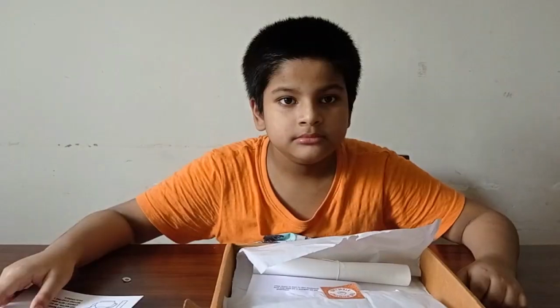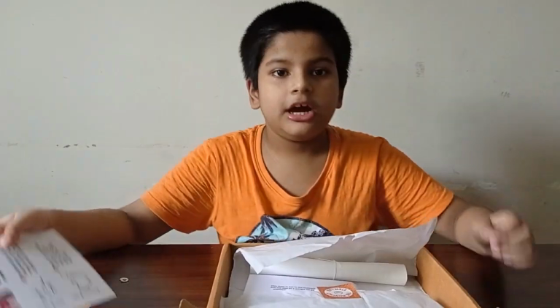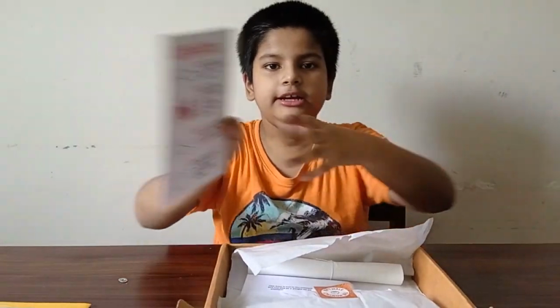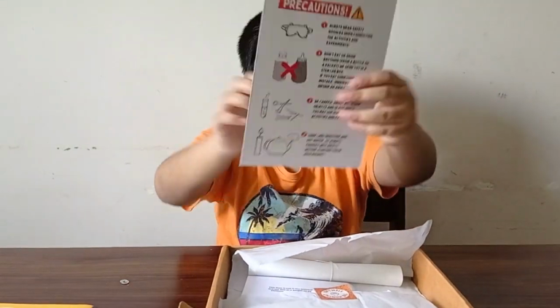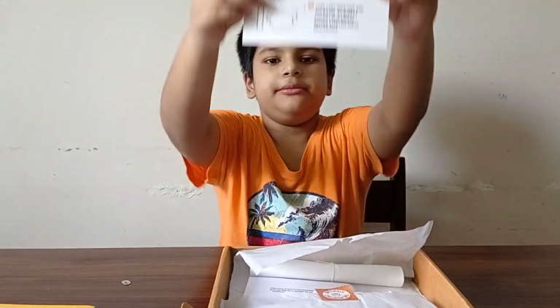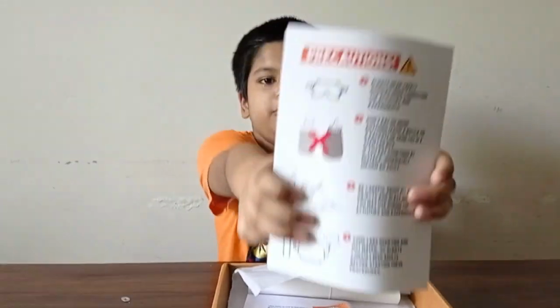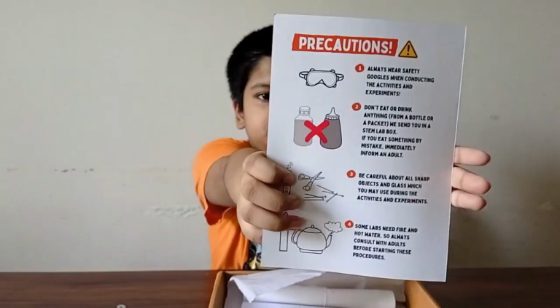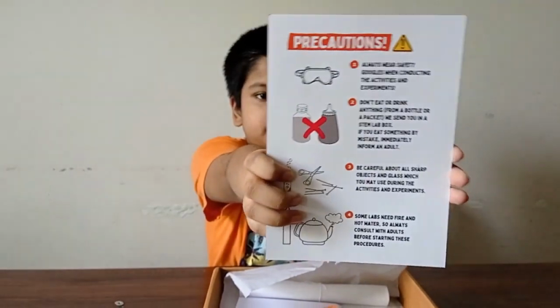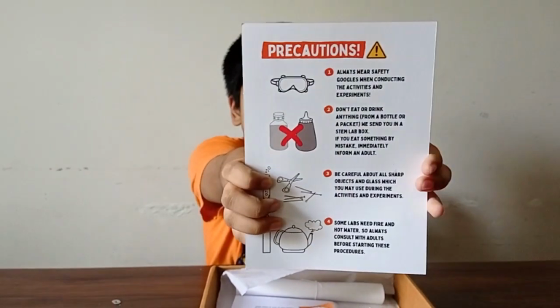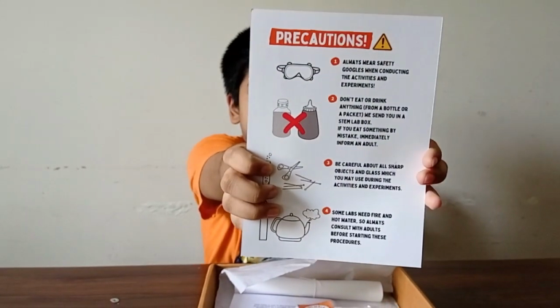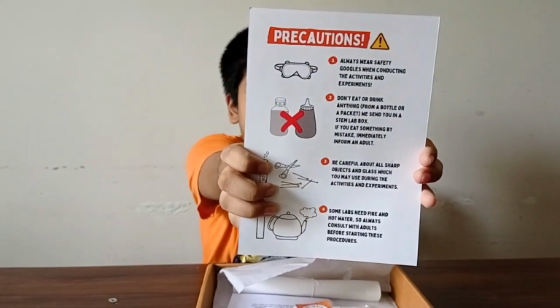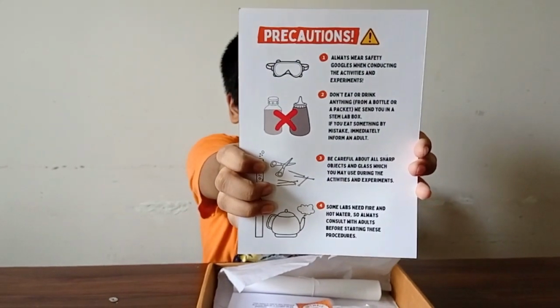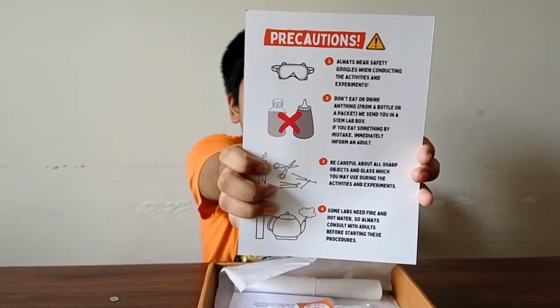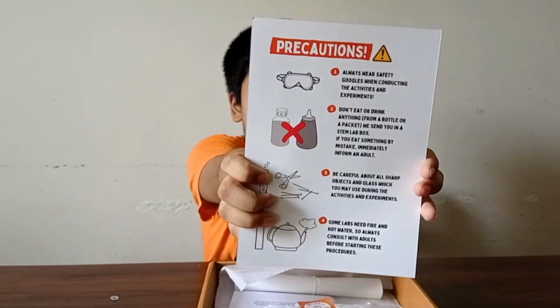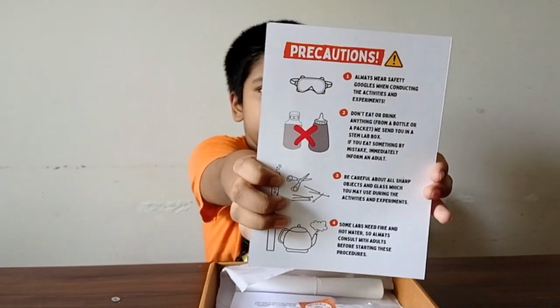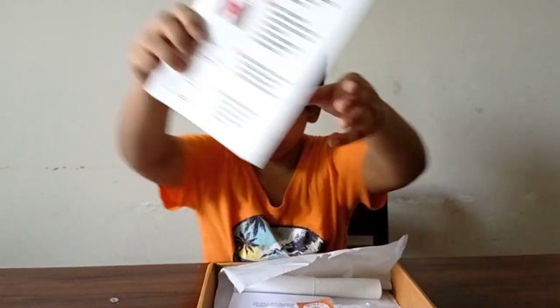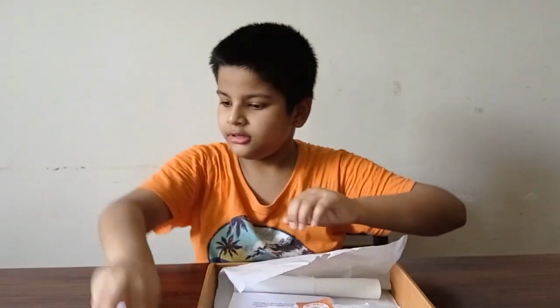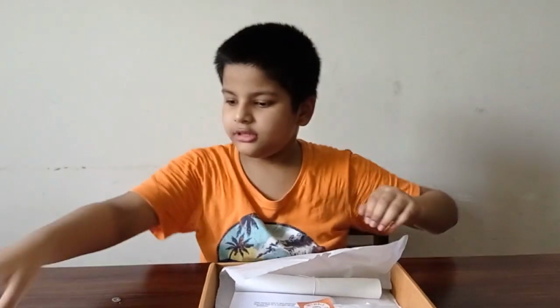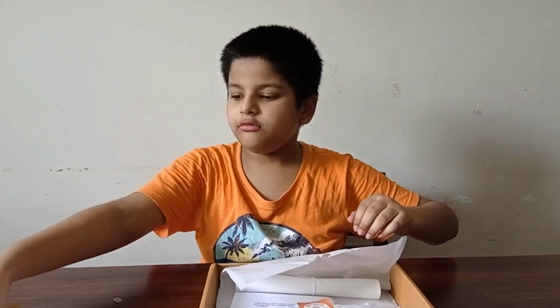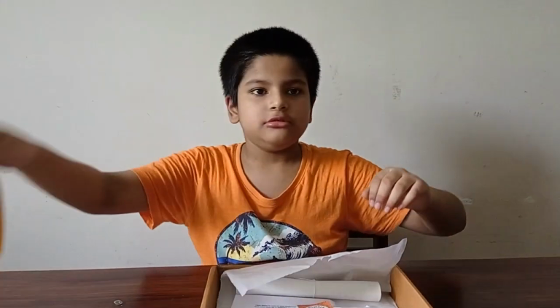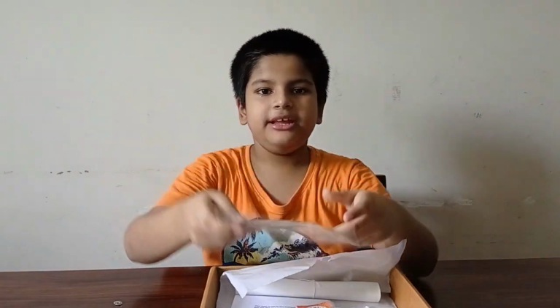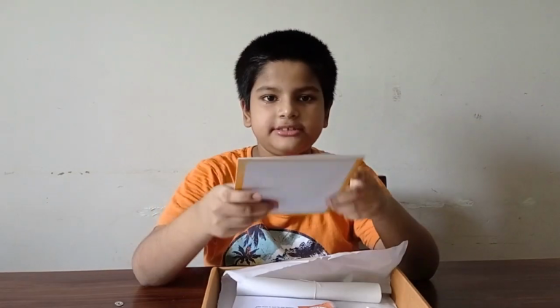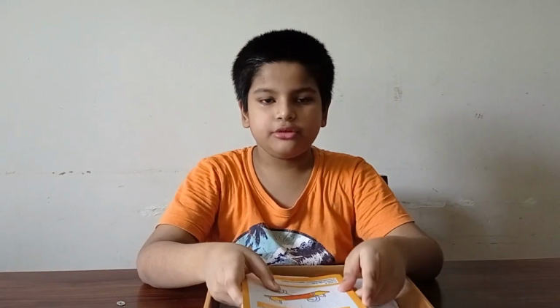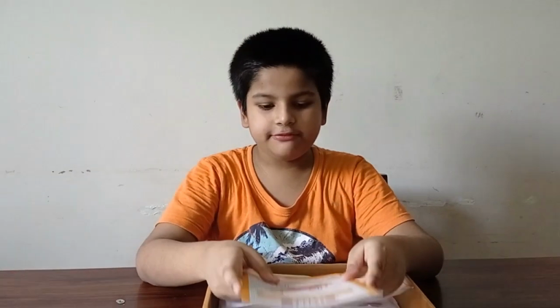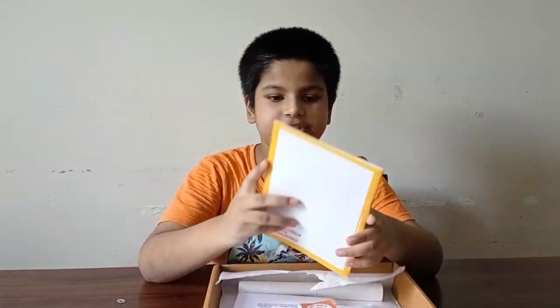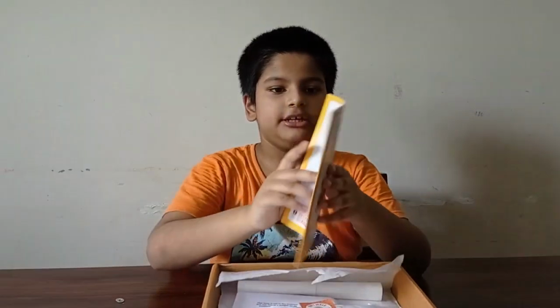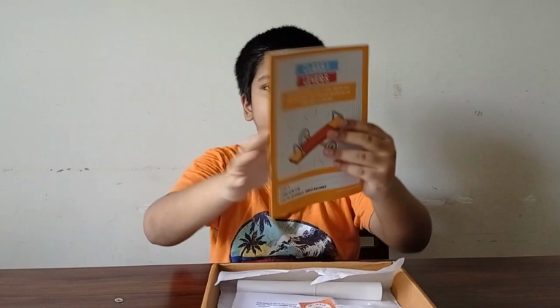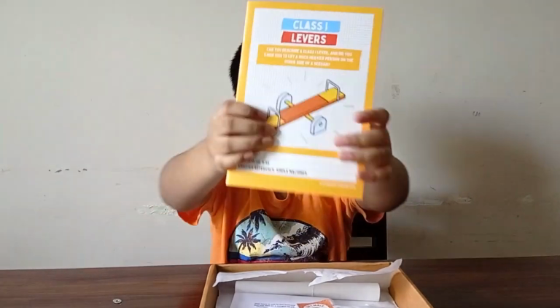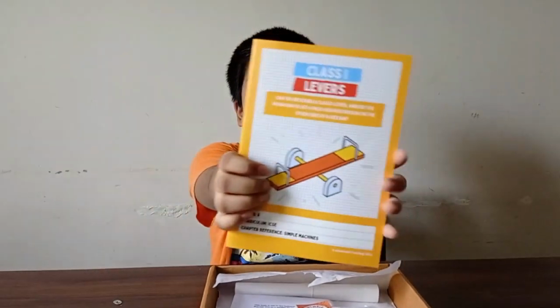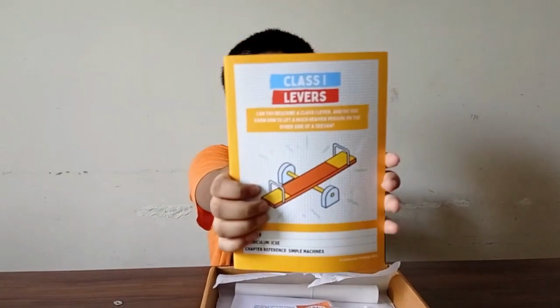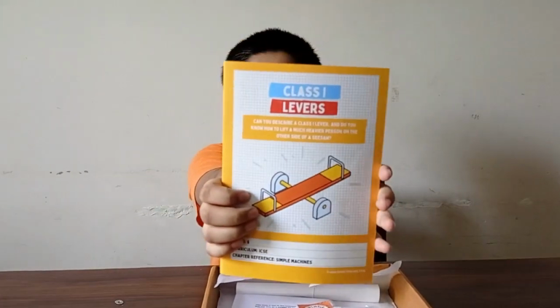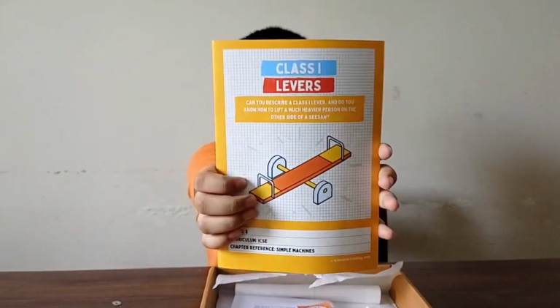Now let's see the precautions. To build this project, we must see the guidelines on the levers.